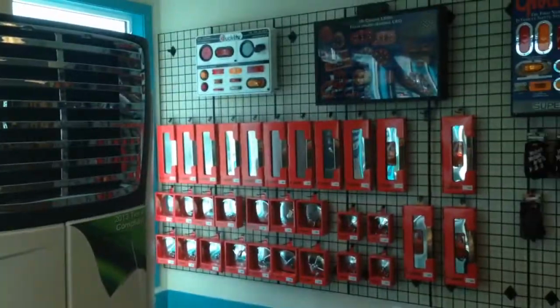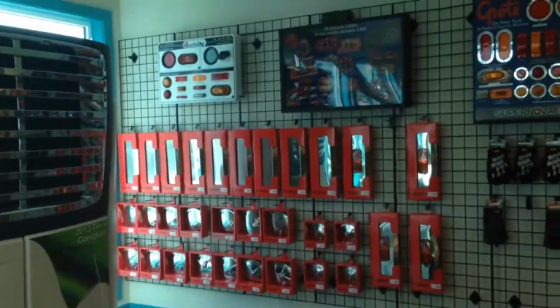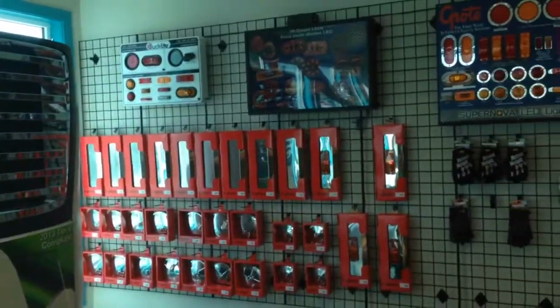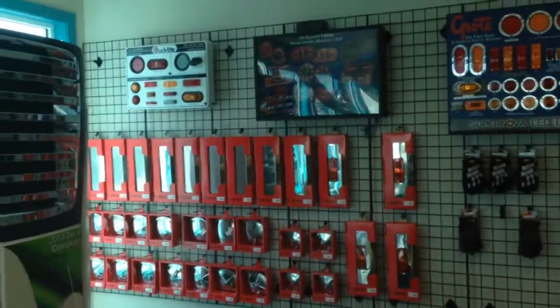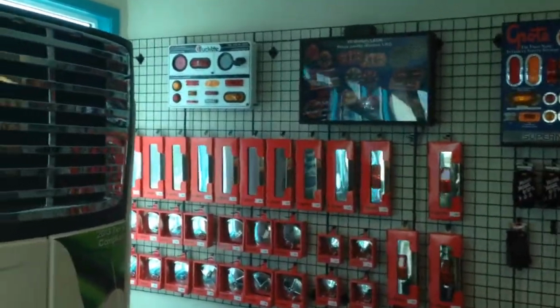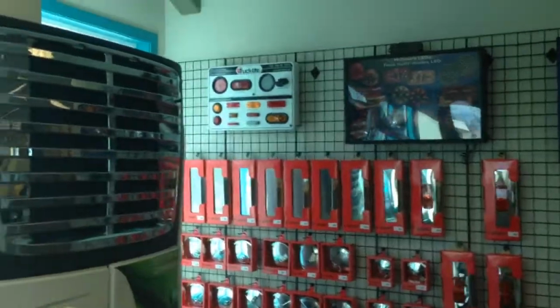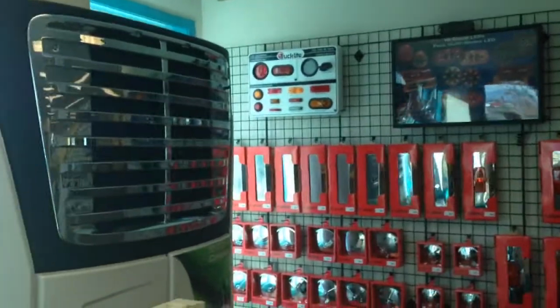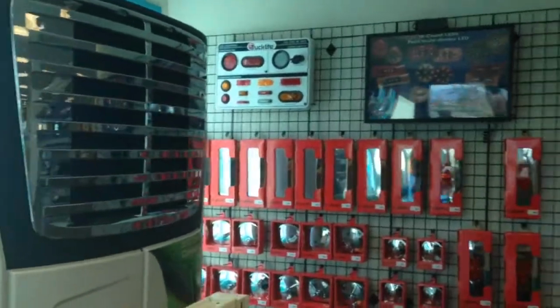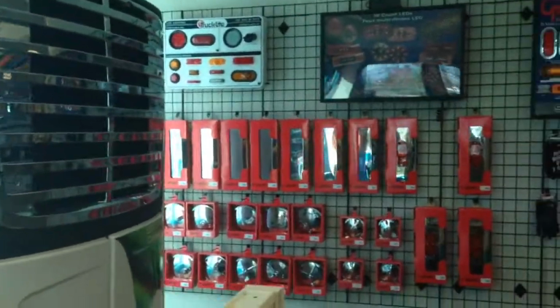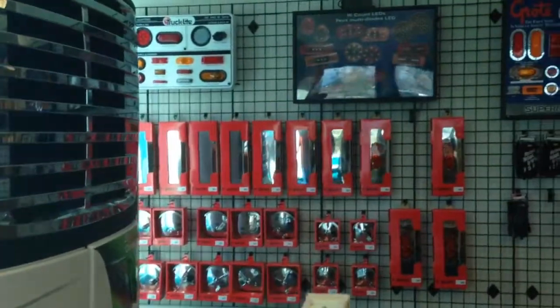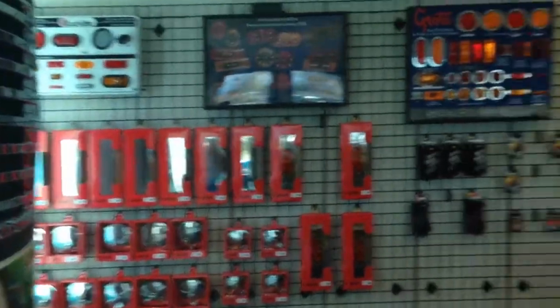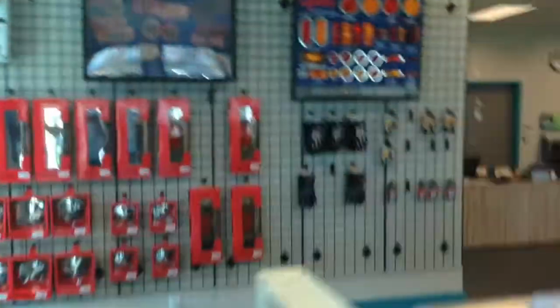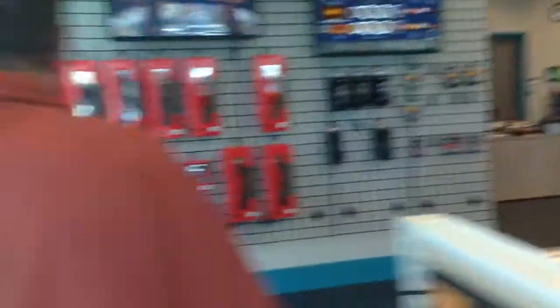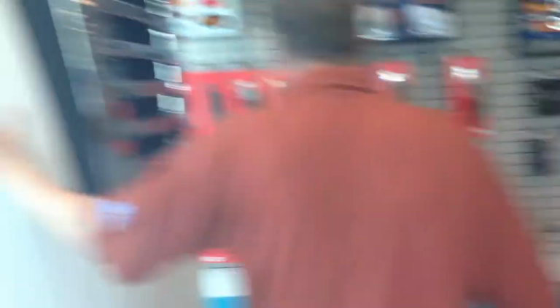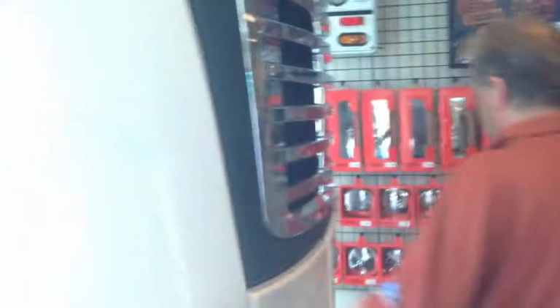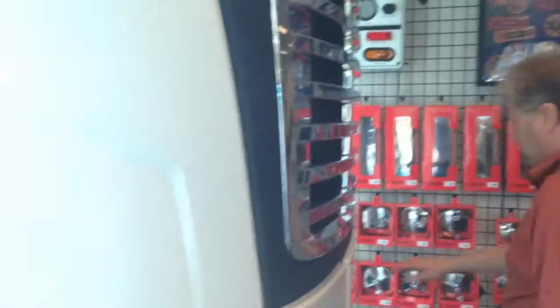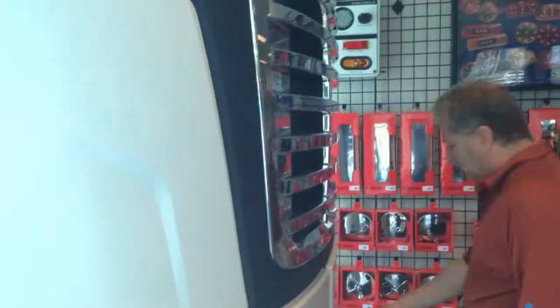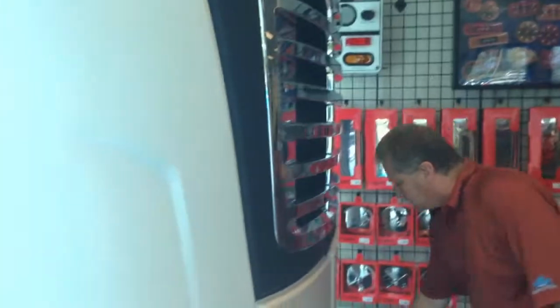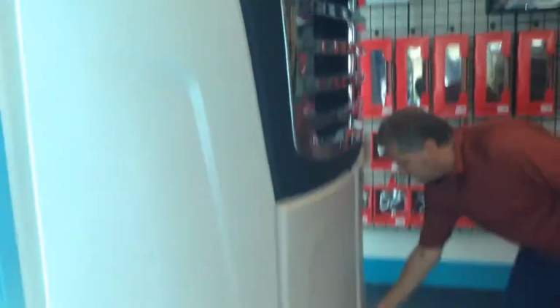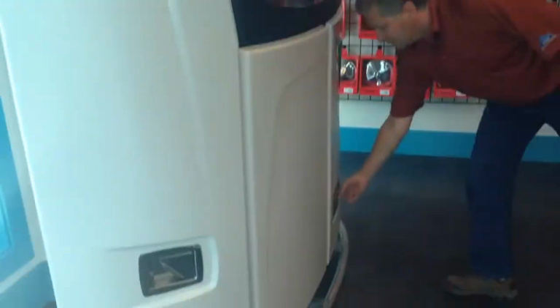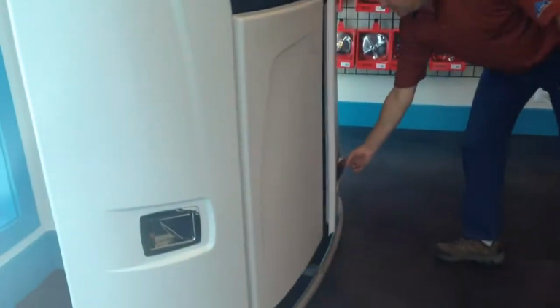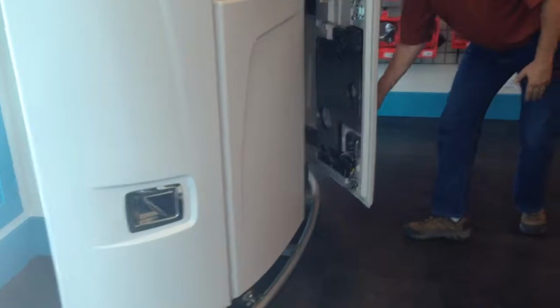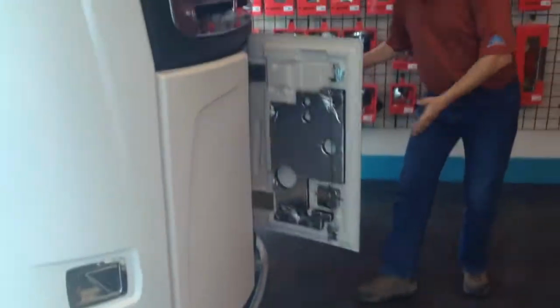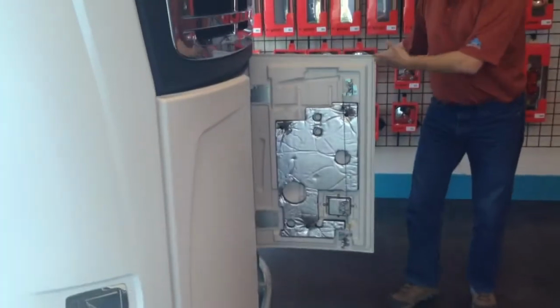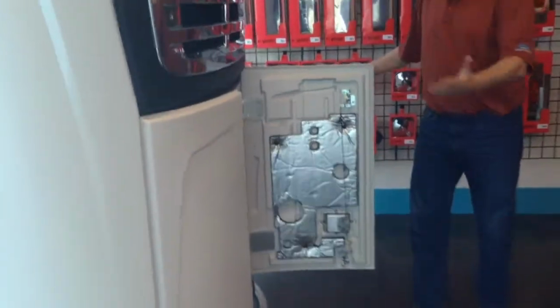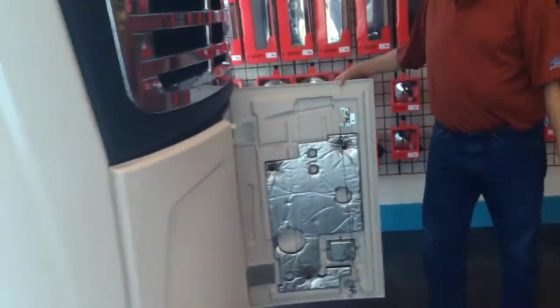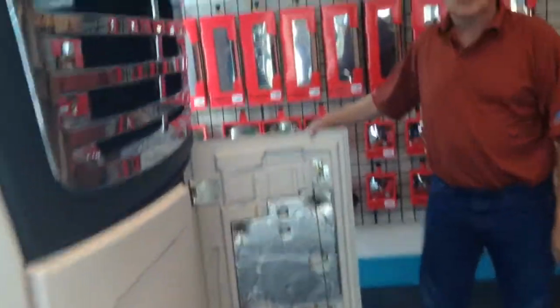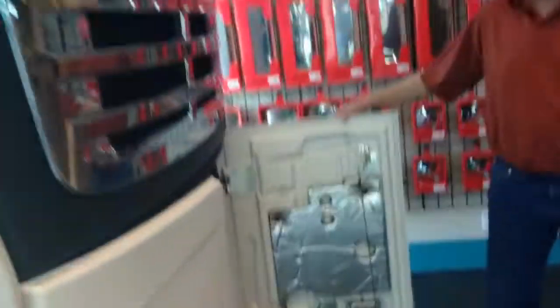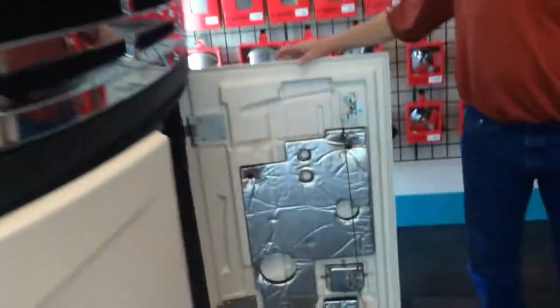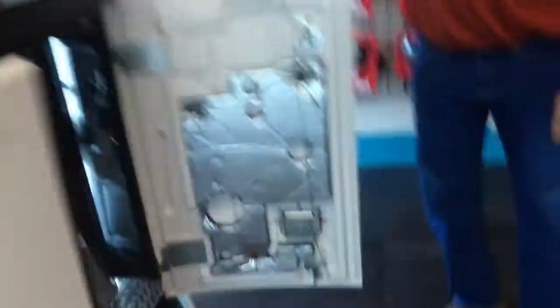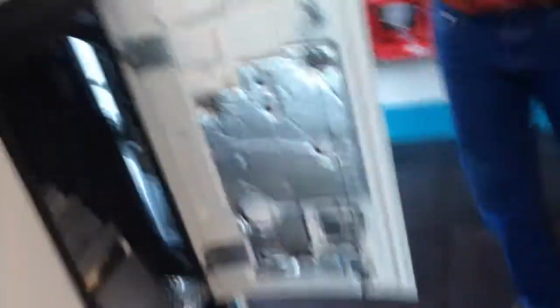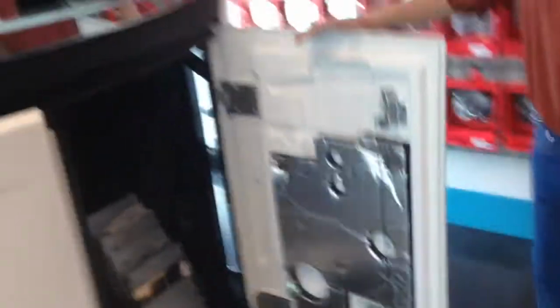Coming soon is a full range of reefer parts. Right now it's just a display unit of a reefer, but we're going to pull up some common carrier parts that the reefers would need.